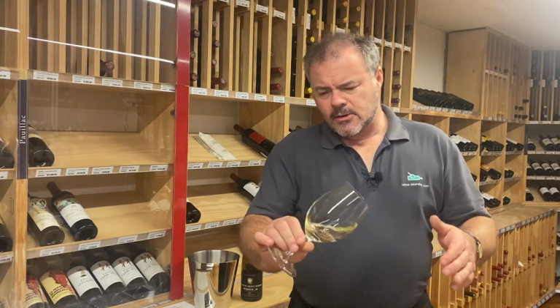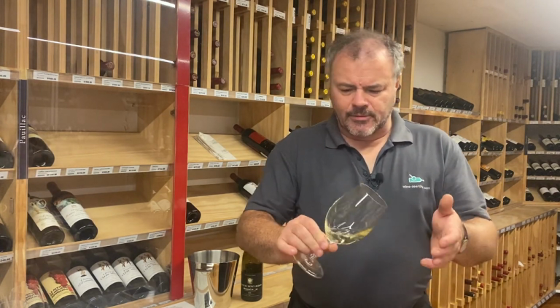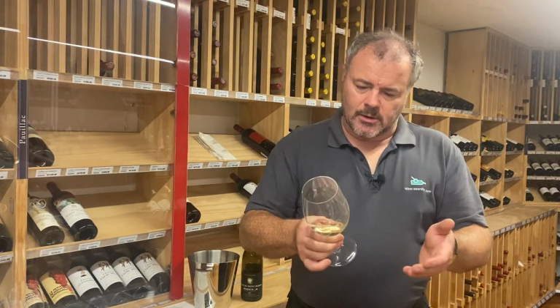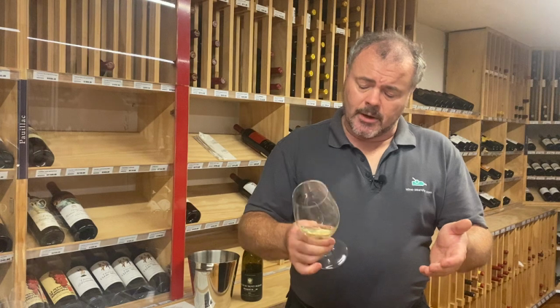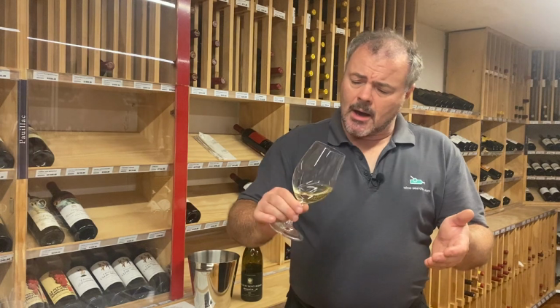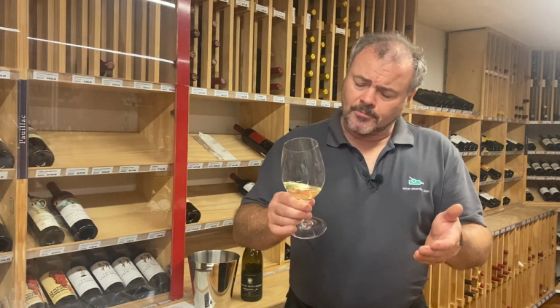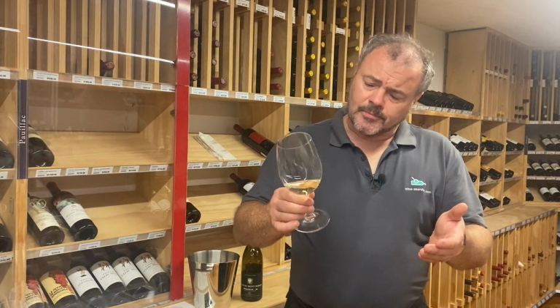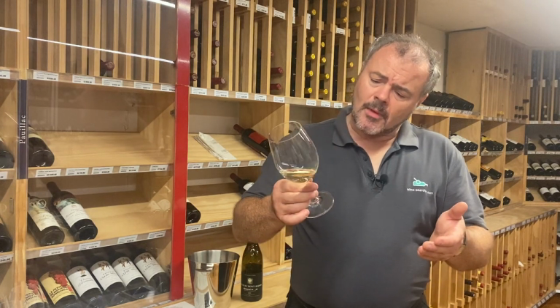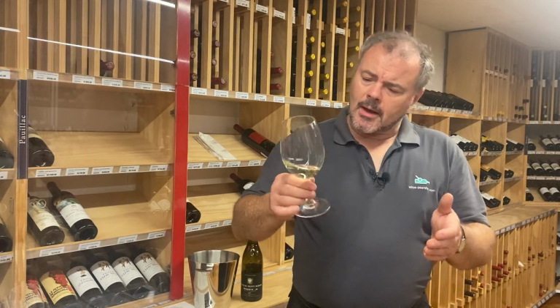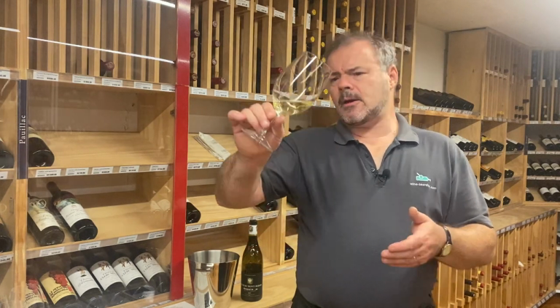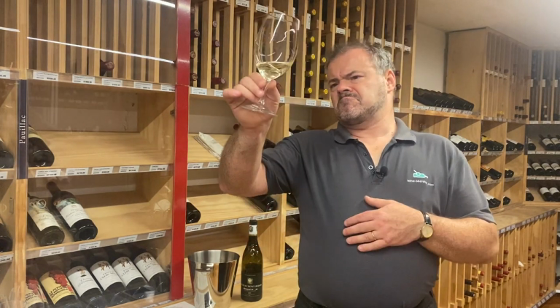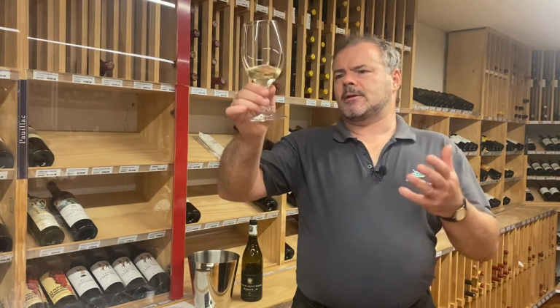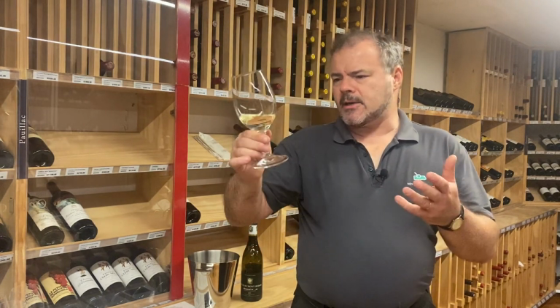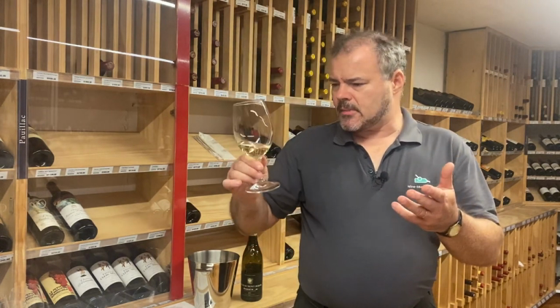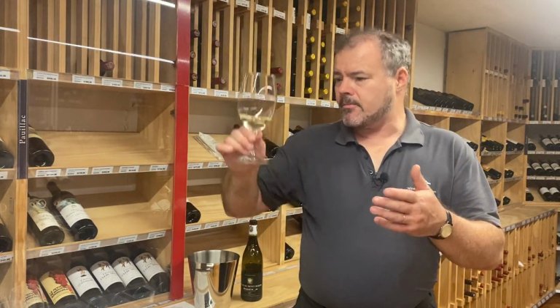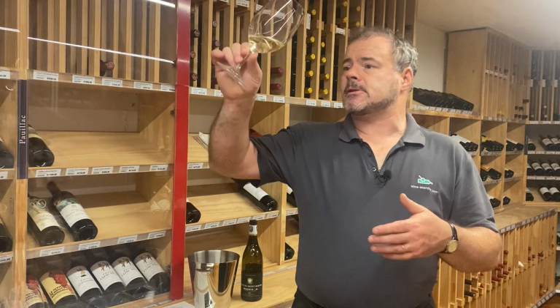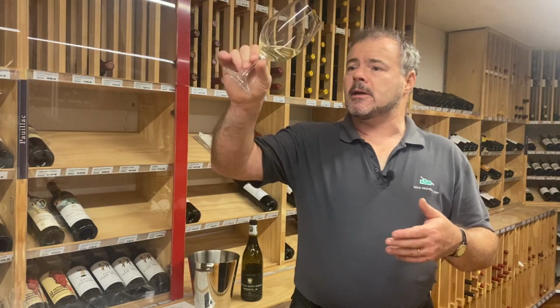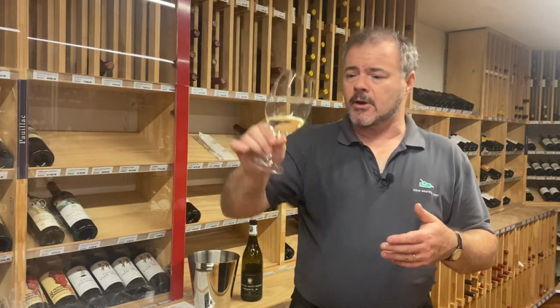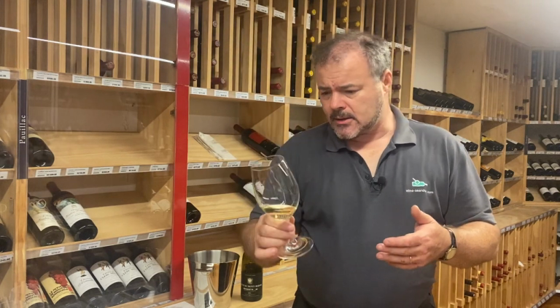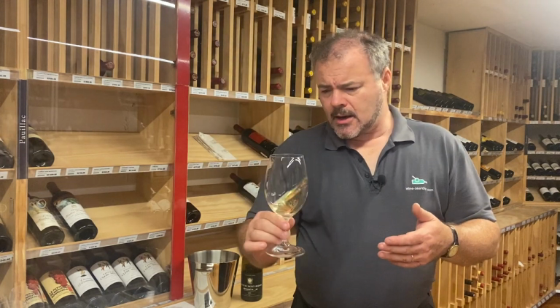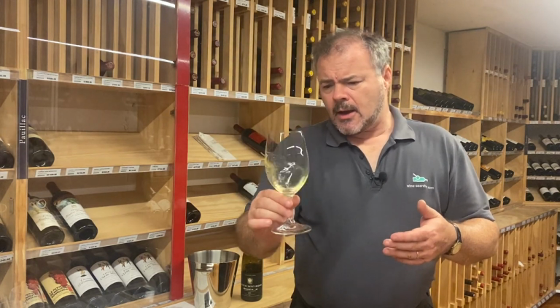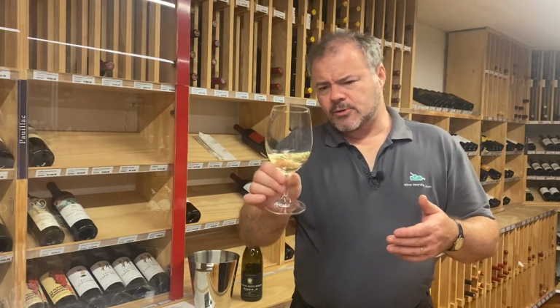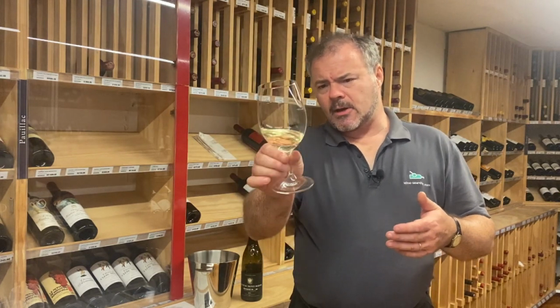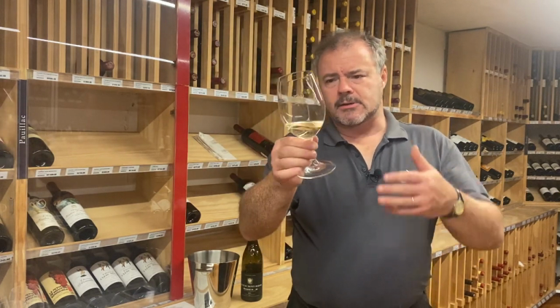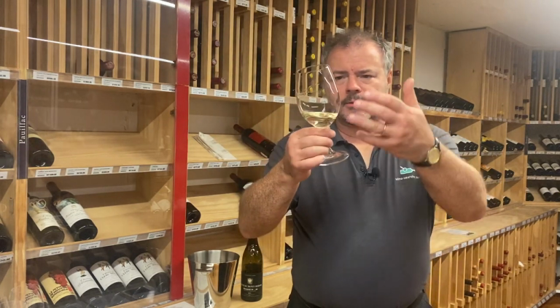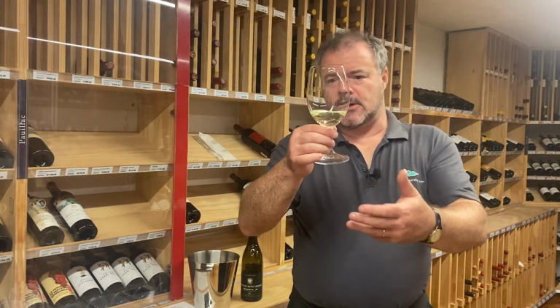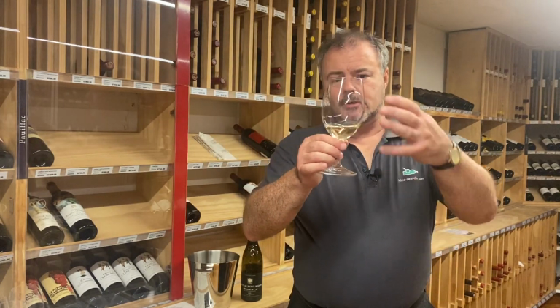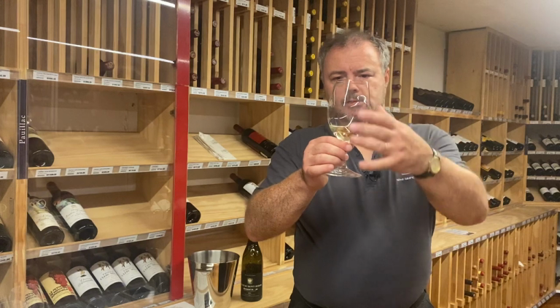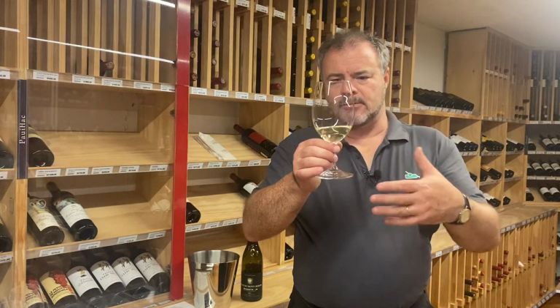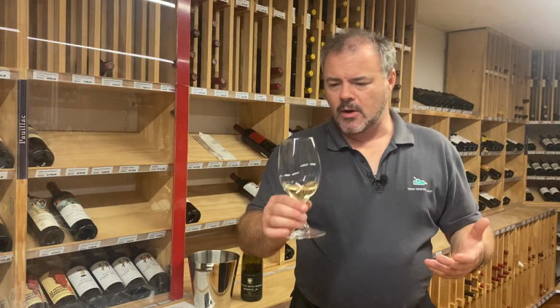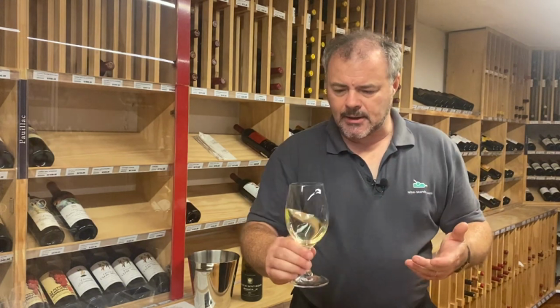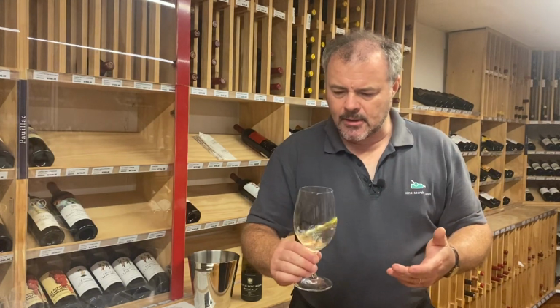Let's have a look at the wine. The colour is a medium yellow, there may be a slight hint of green in it. It's a 14% wine, so unsurprisingly there are tears starting to form quite readily on the glass.